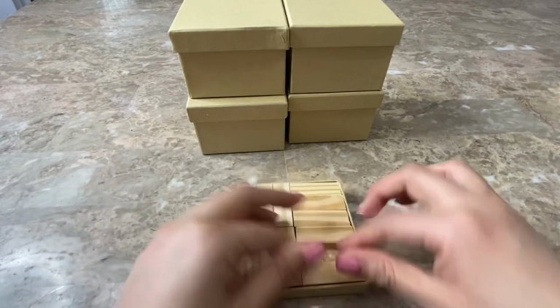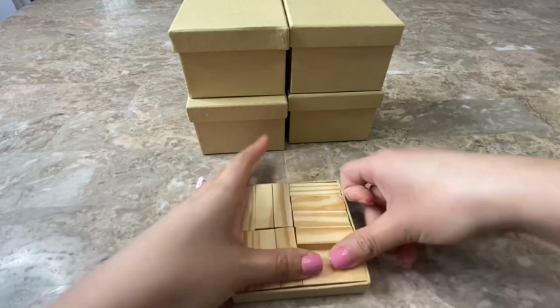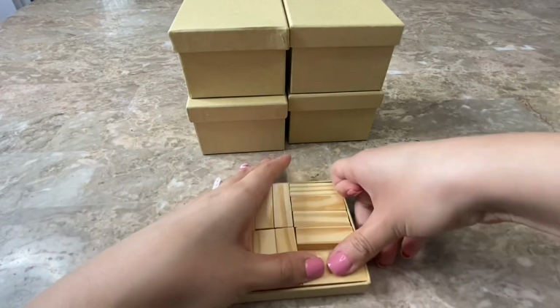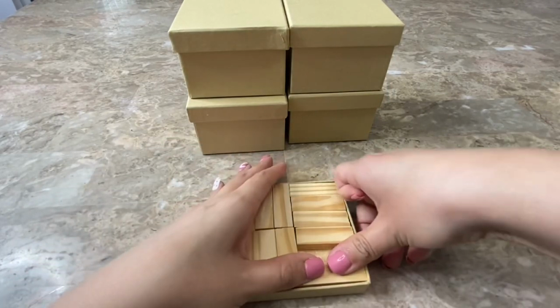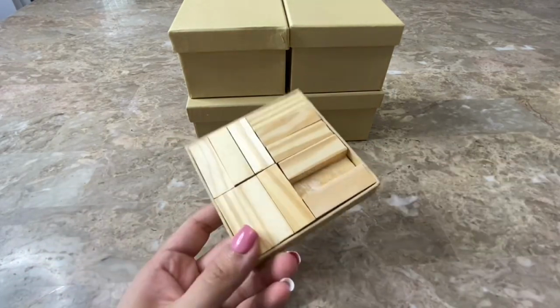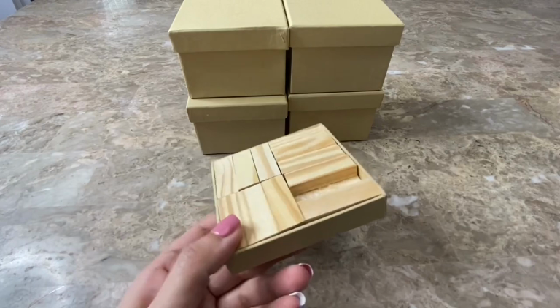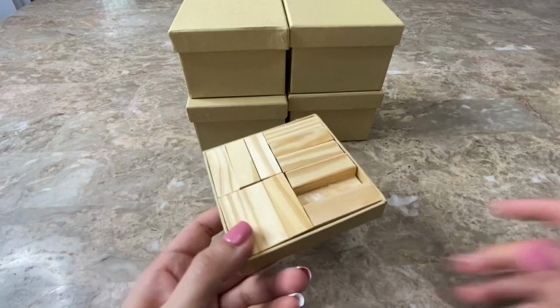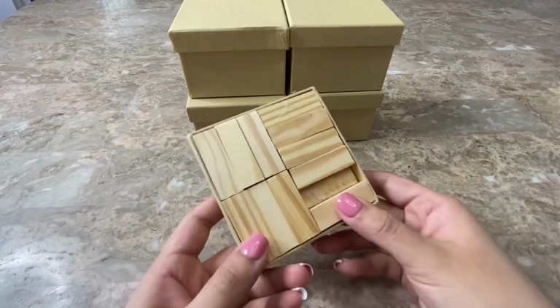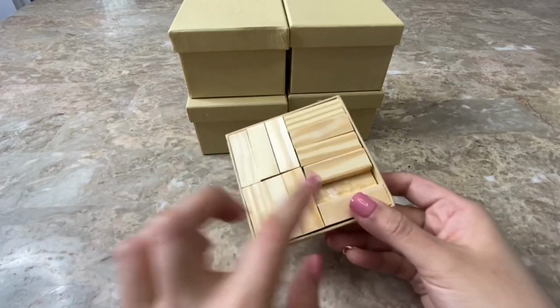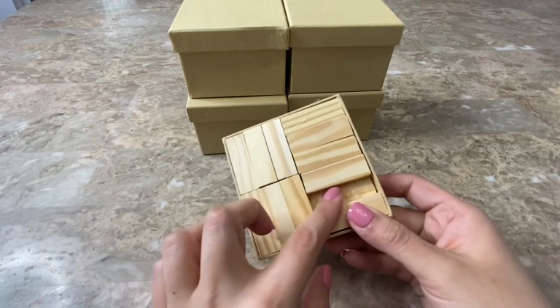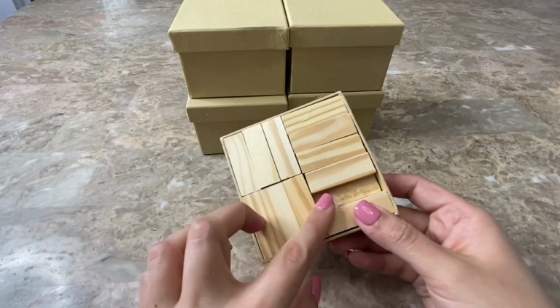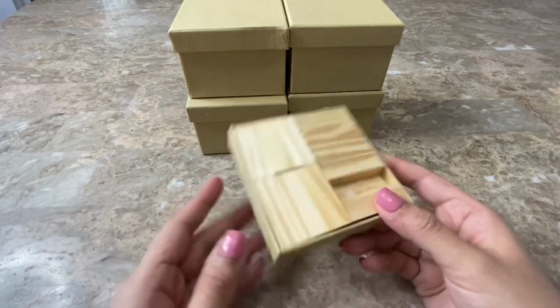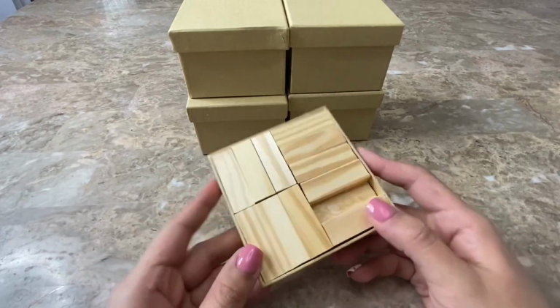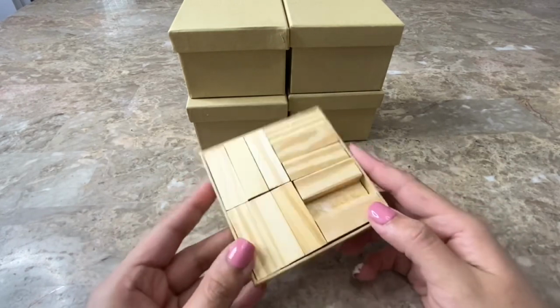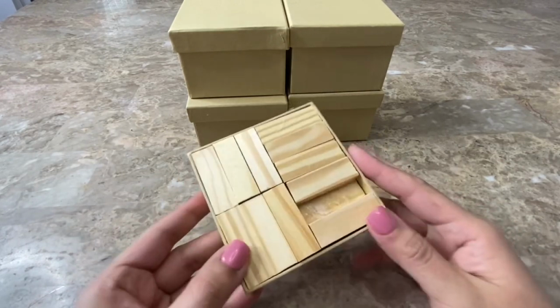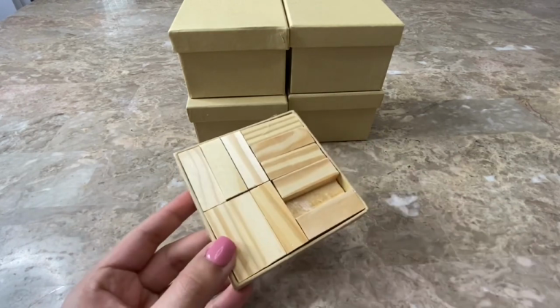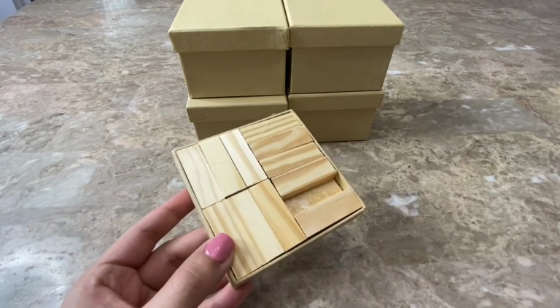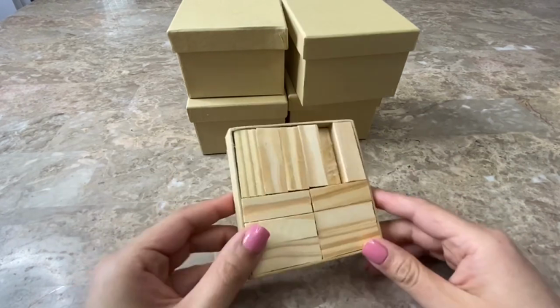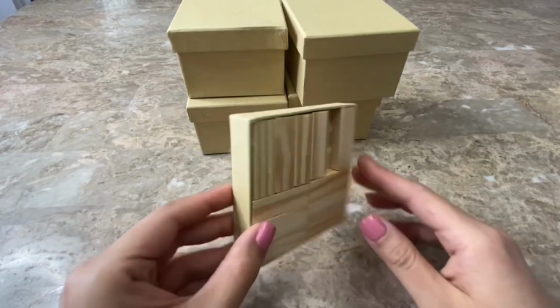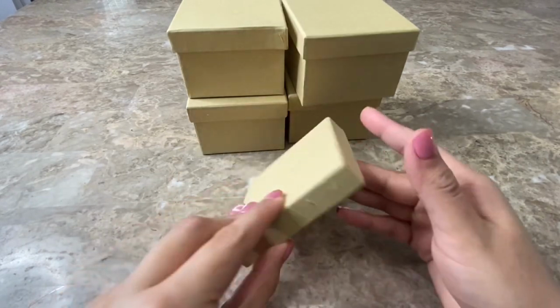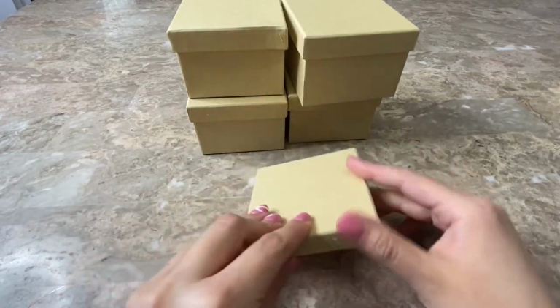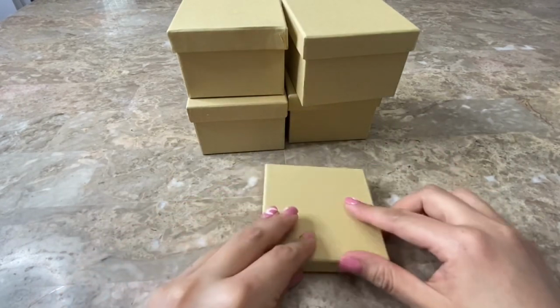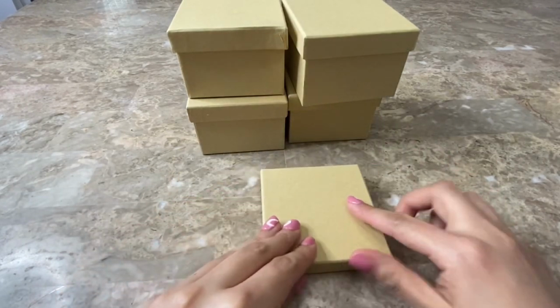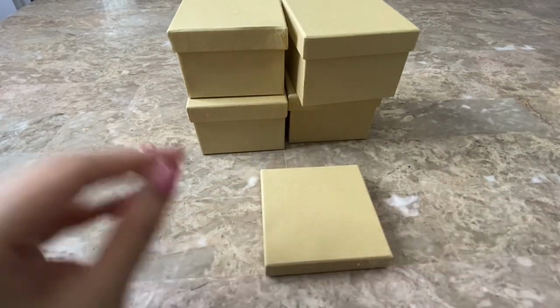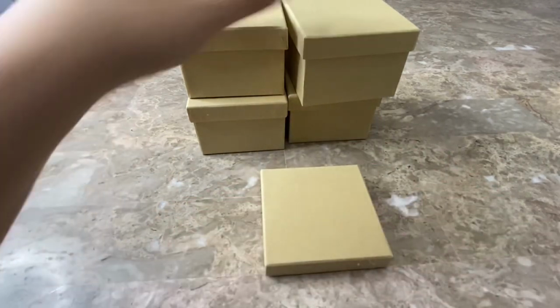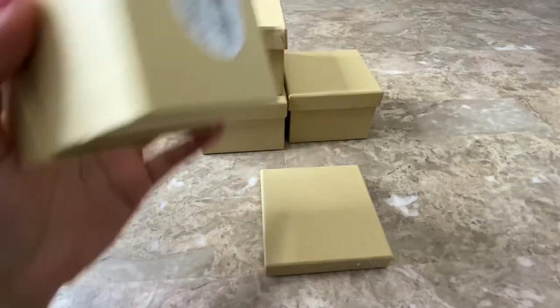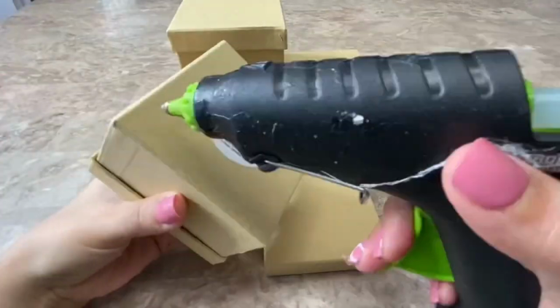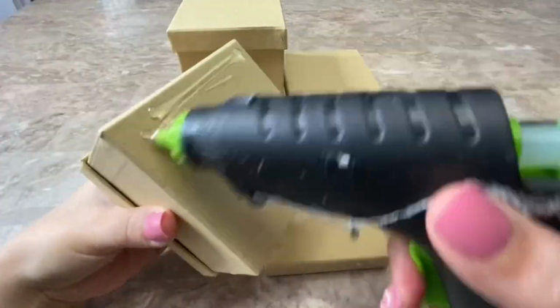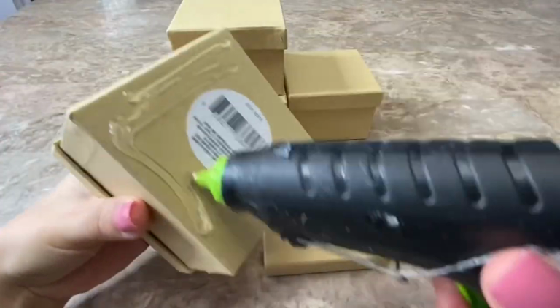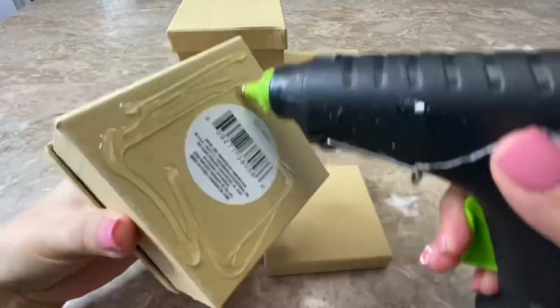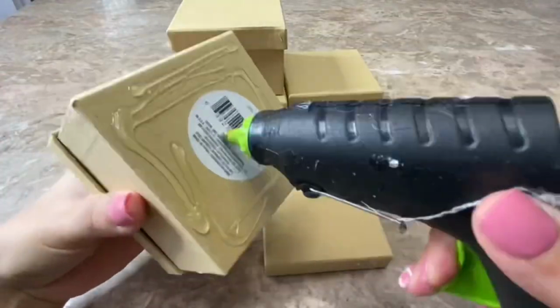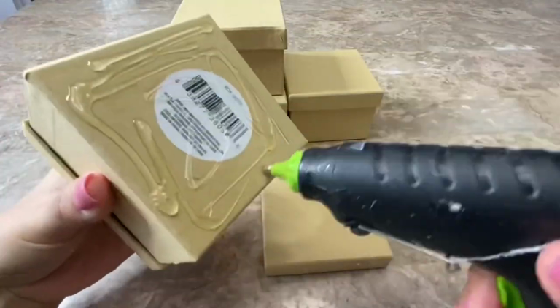This is how the base looked once I was done. I had a gap right there because I couldn't fit another piece, but that's okay. Now I am going to be using hot glue to glue all of my boxes together.